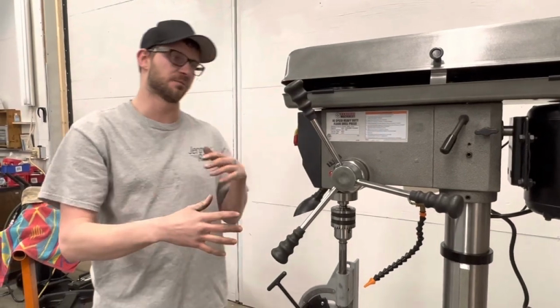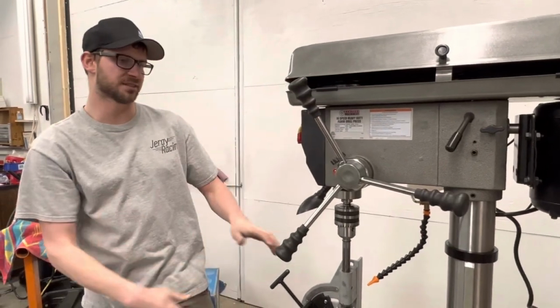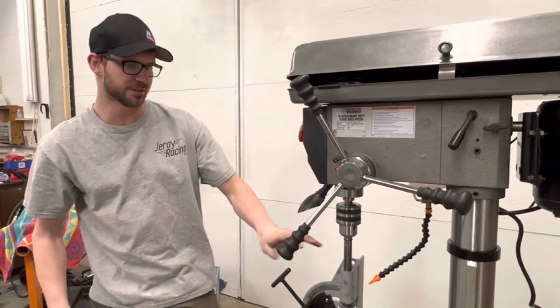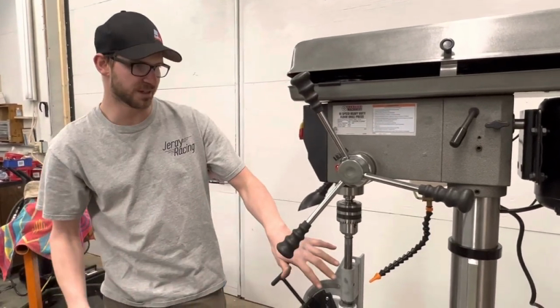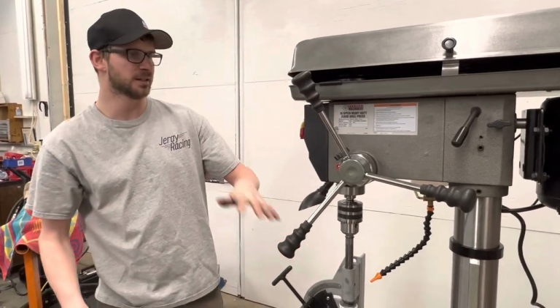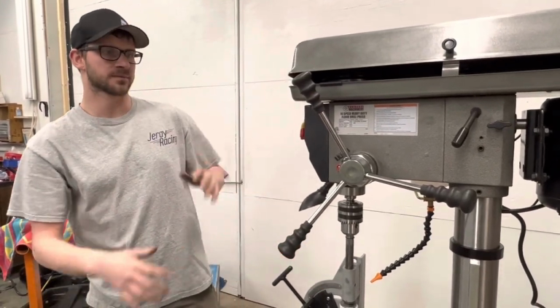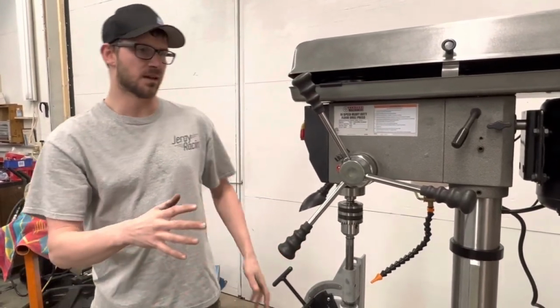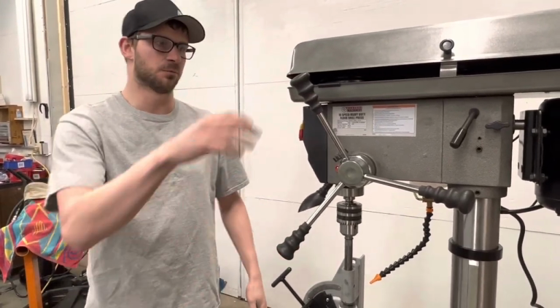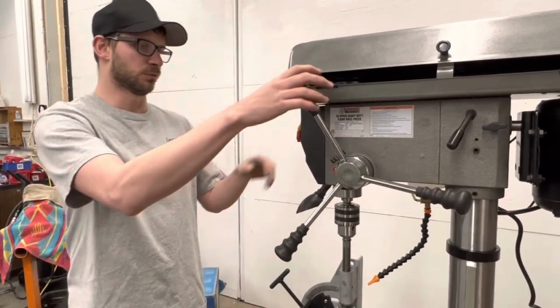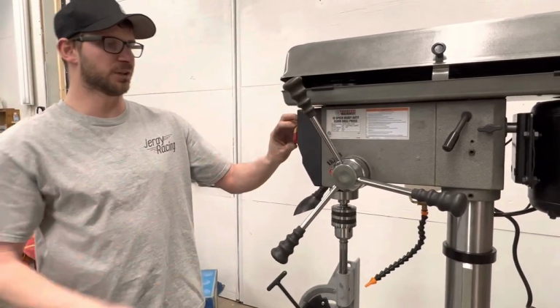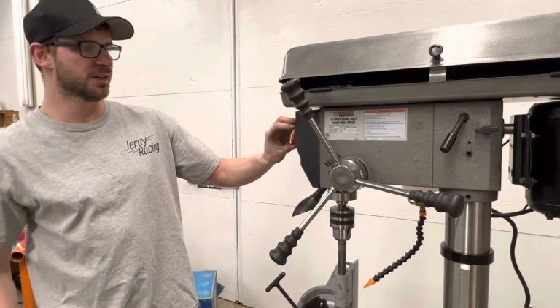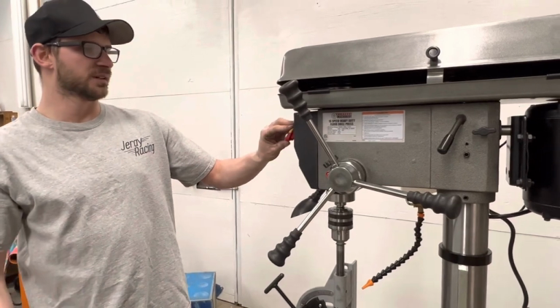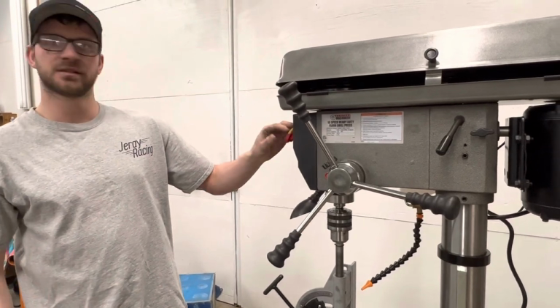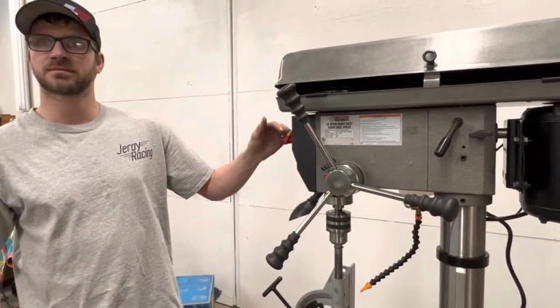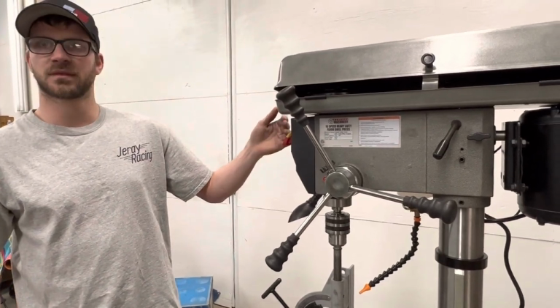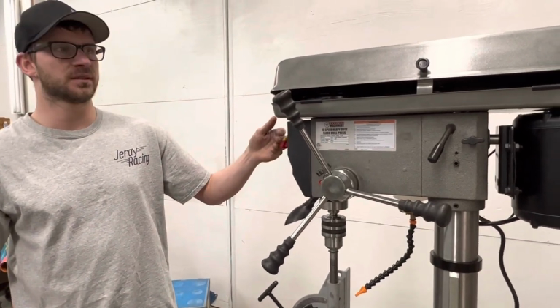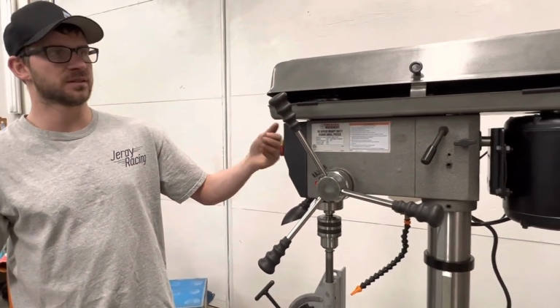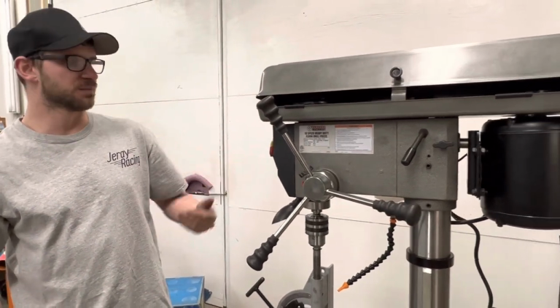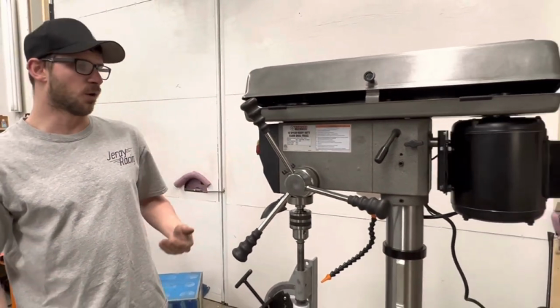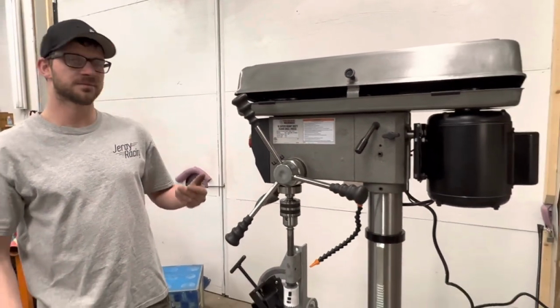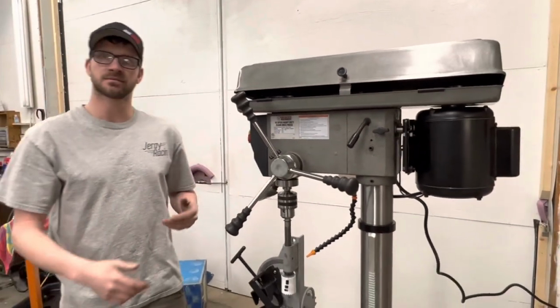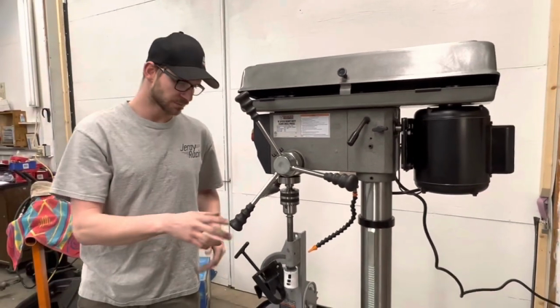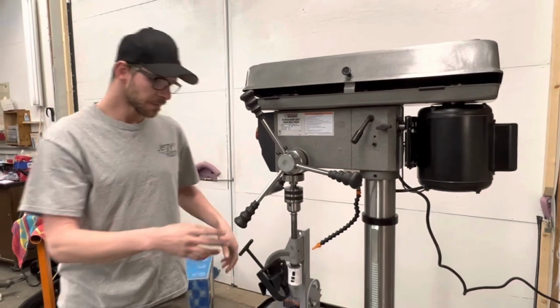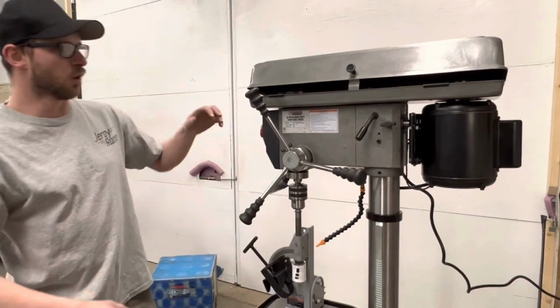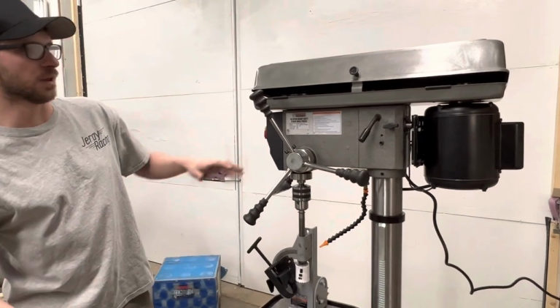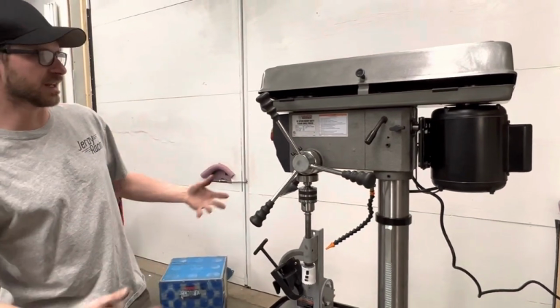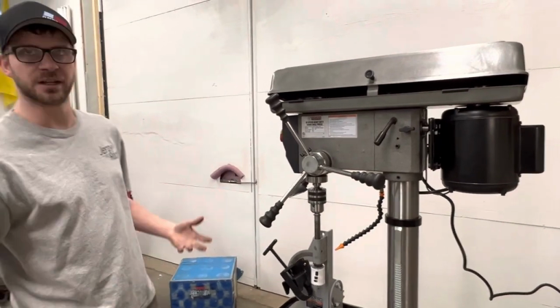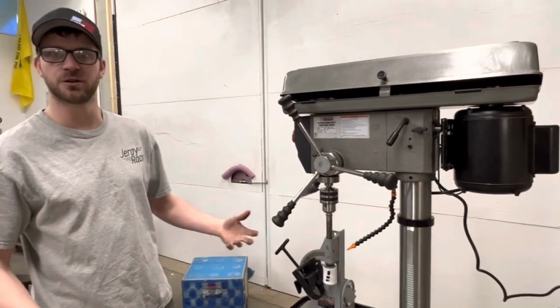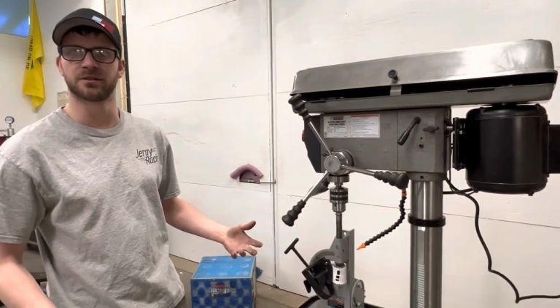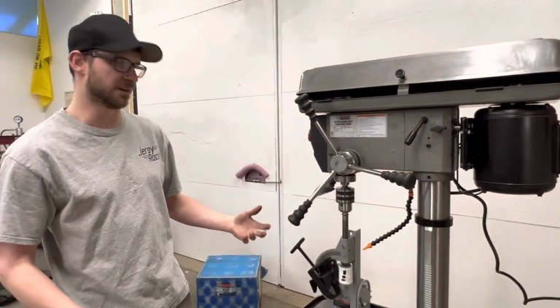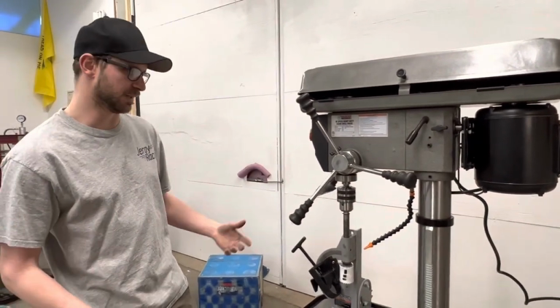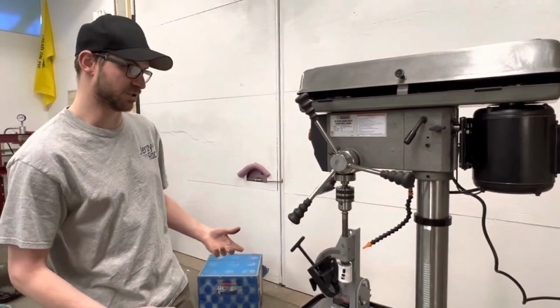It was the right size for this, ran really good, was pretty quiet. Overall, a pretty heavy-duty built machine.